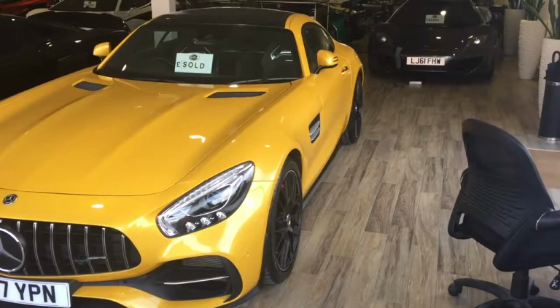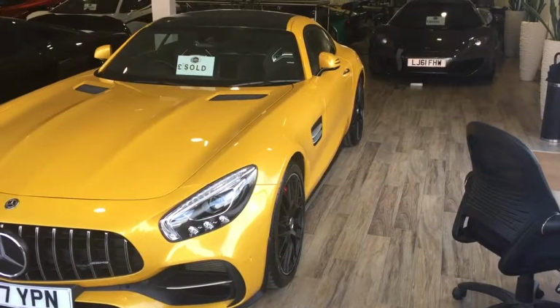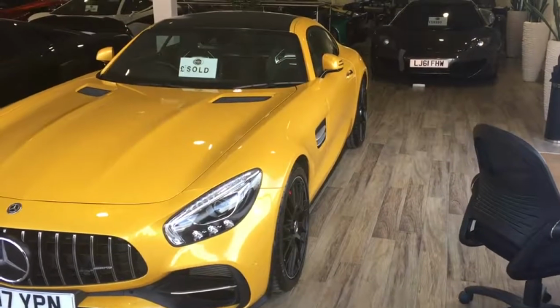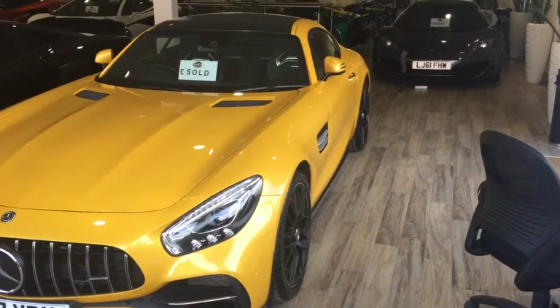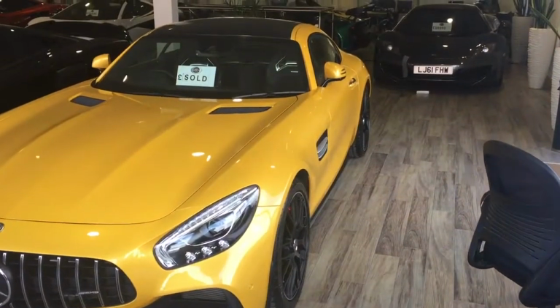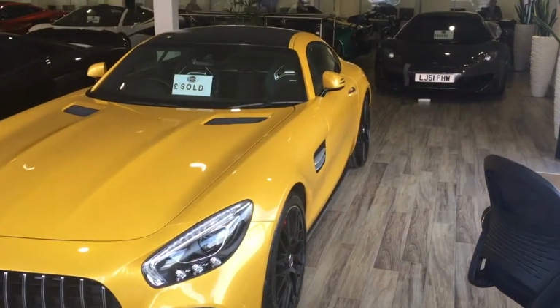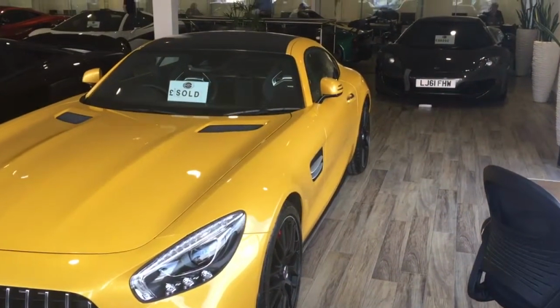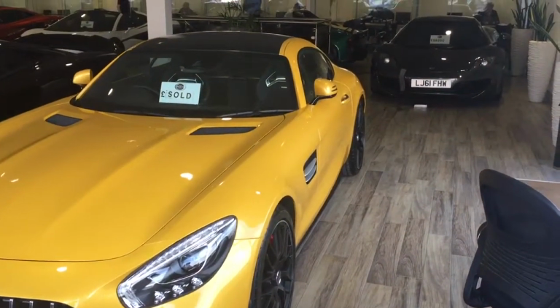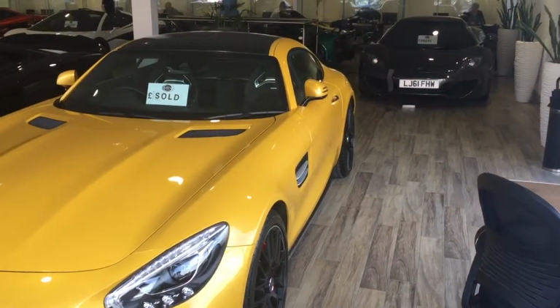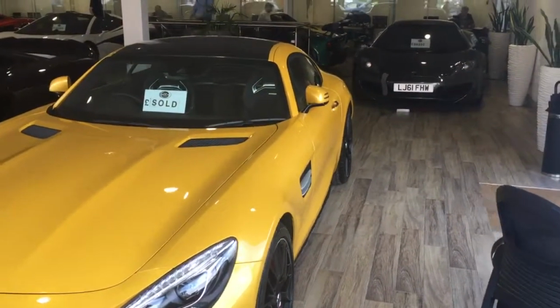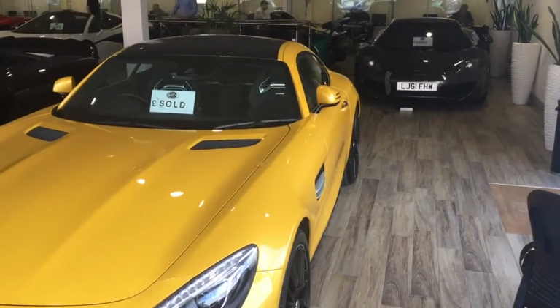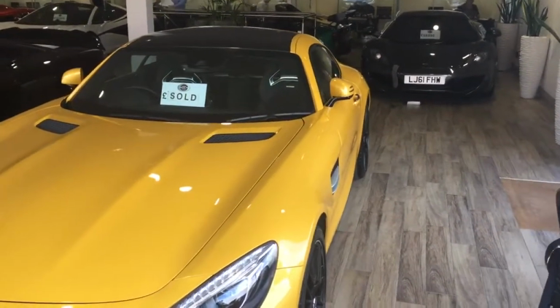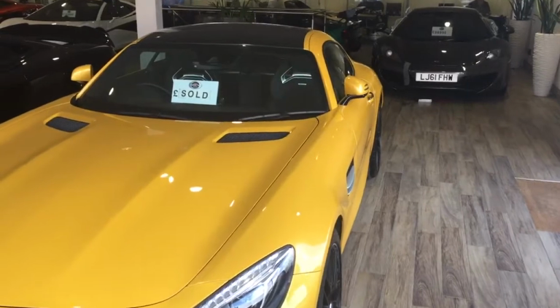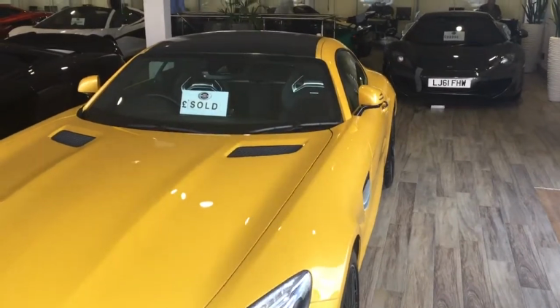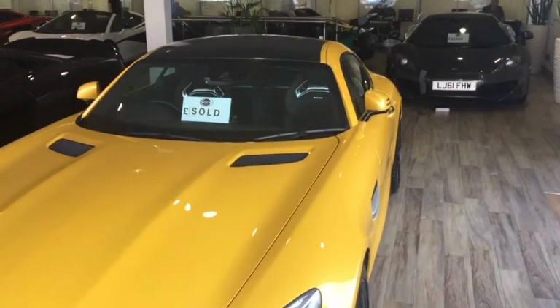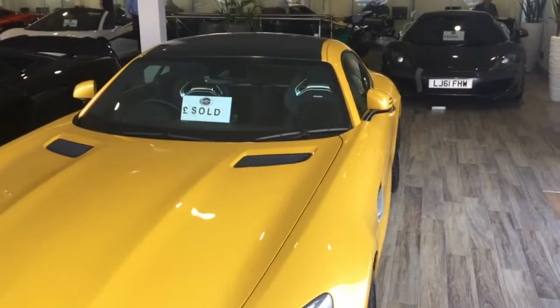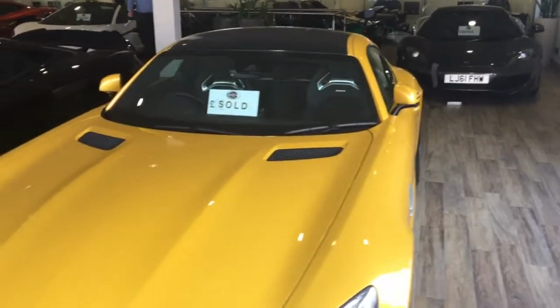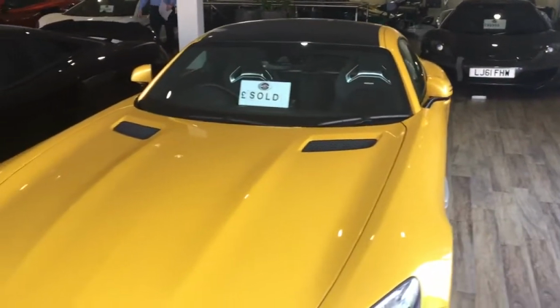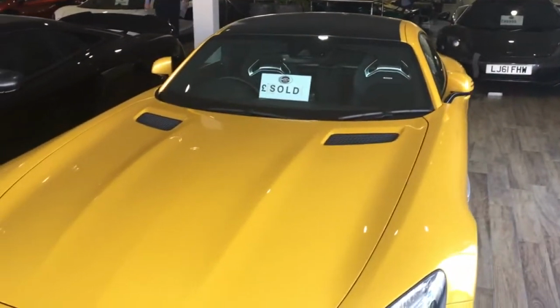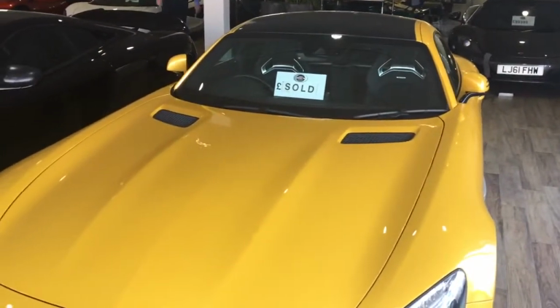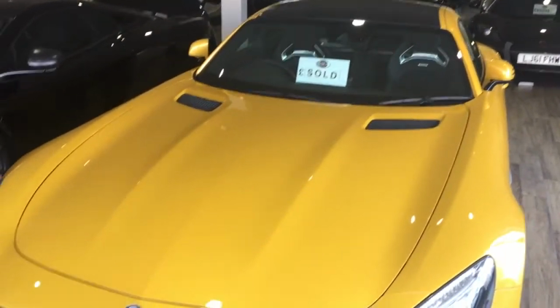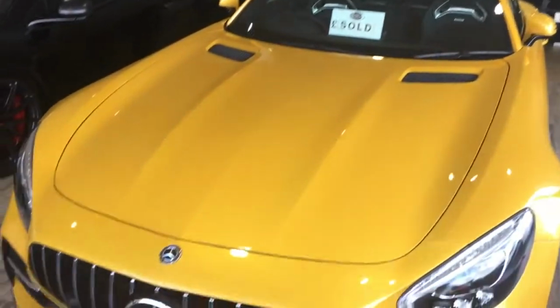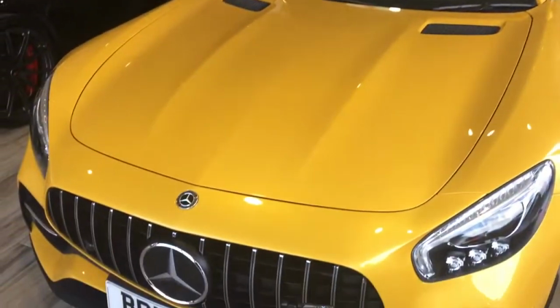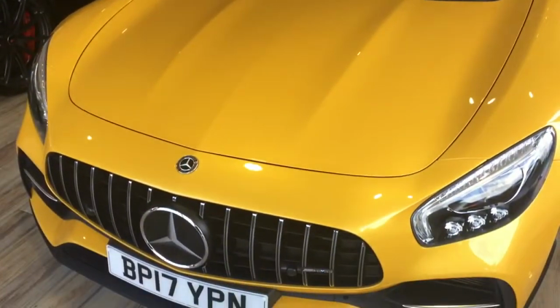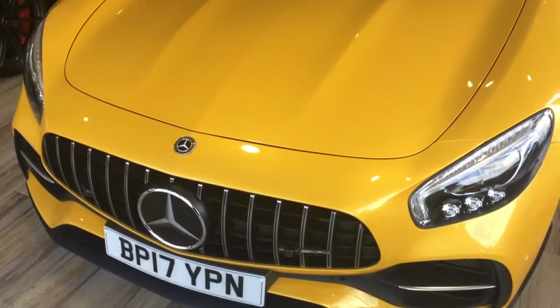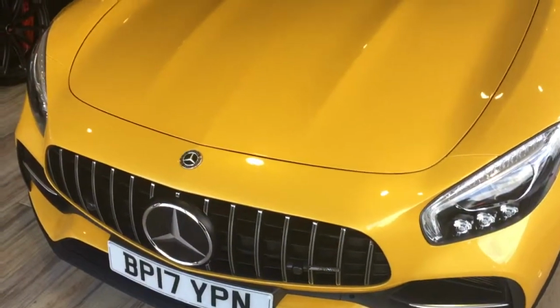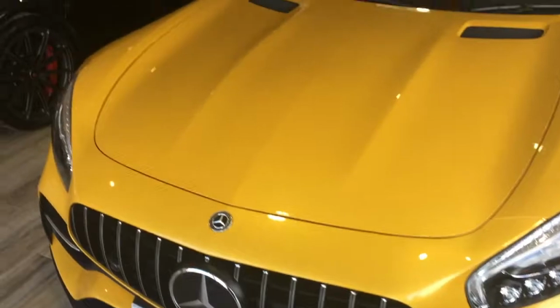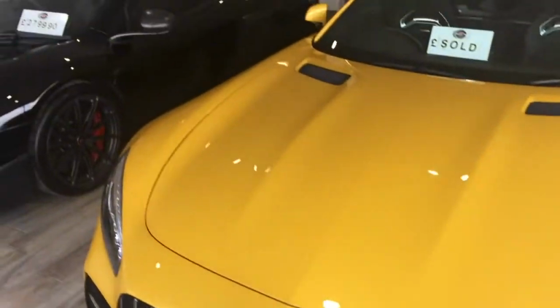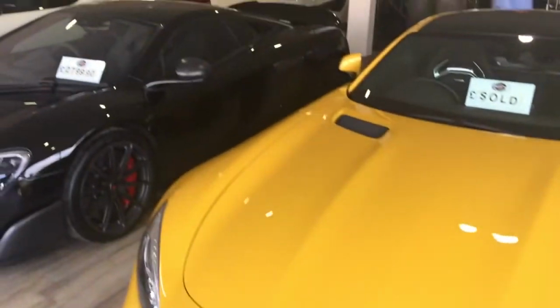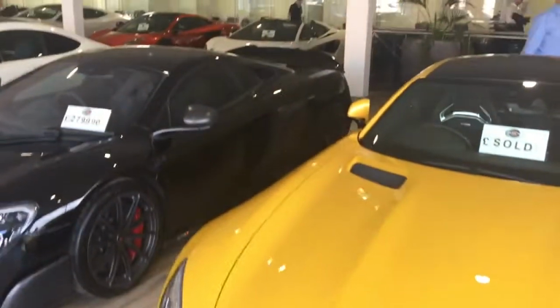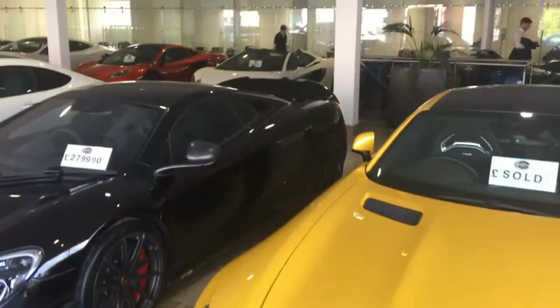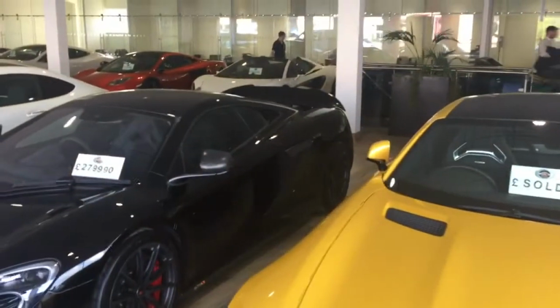Good afternoon Lucas, you're through to Matthew at GC Motors in Harrogate. Thank you for your inquiry earlier on our stunning Range Rover SVR. I thought I'd just start by showing you our showroom, give you an idea a bit about who we are and what we do.